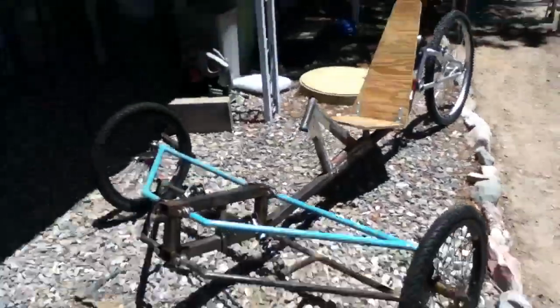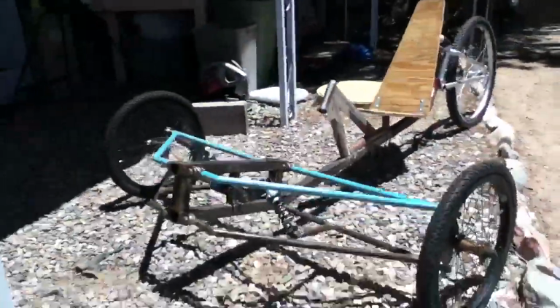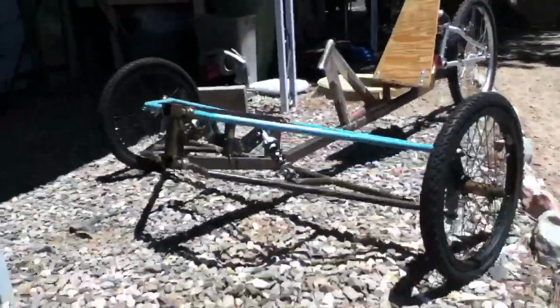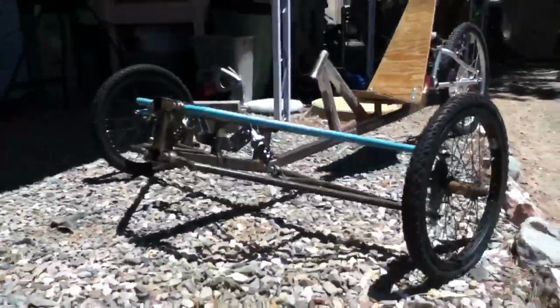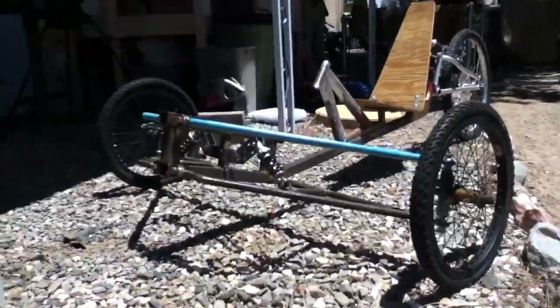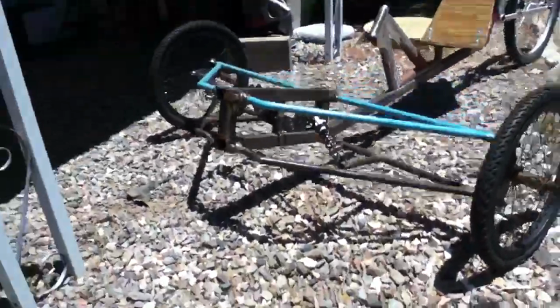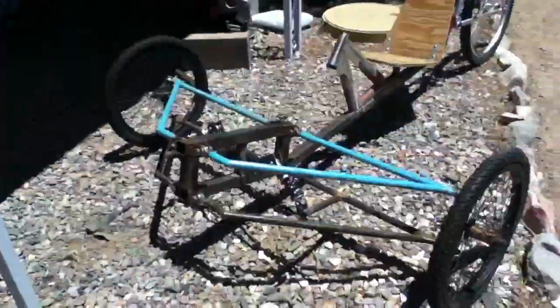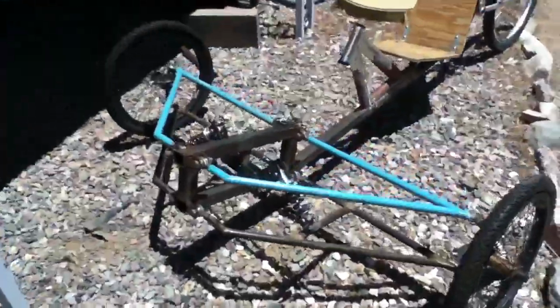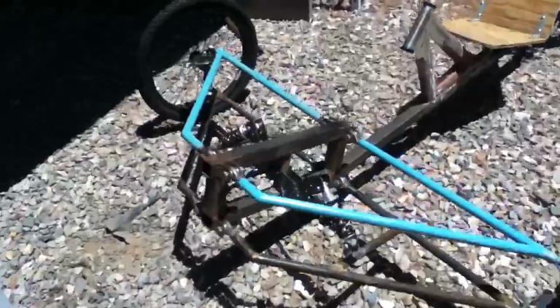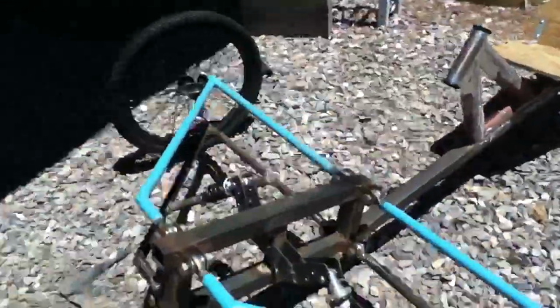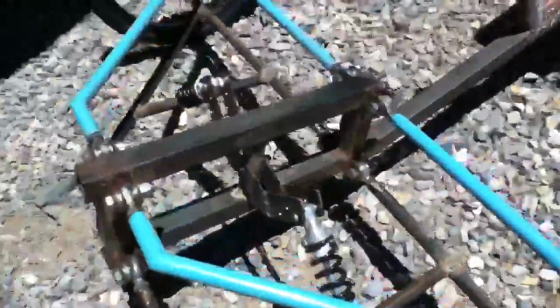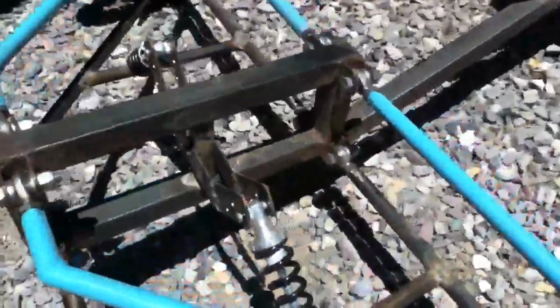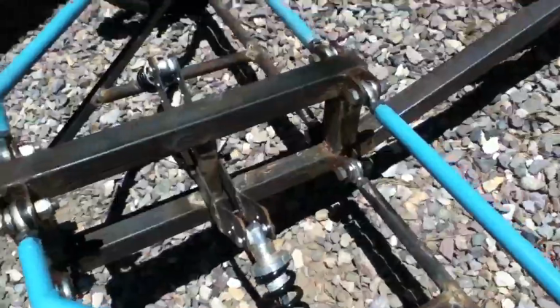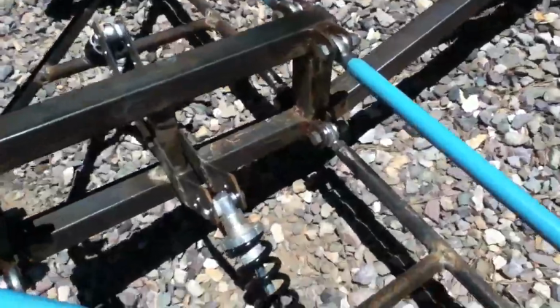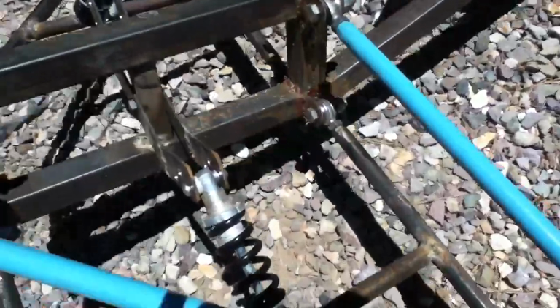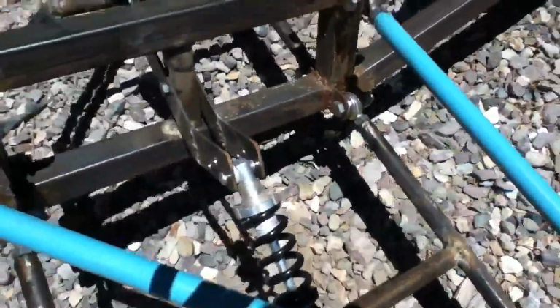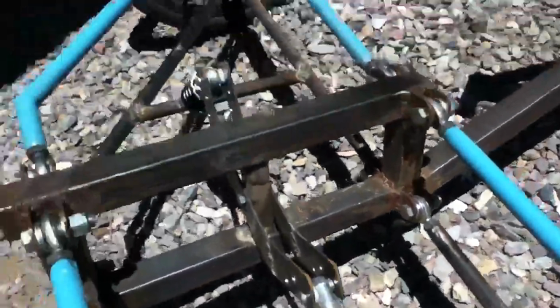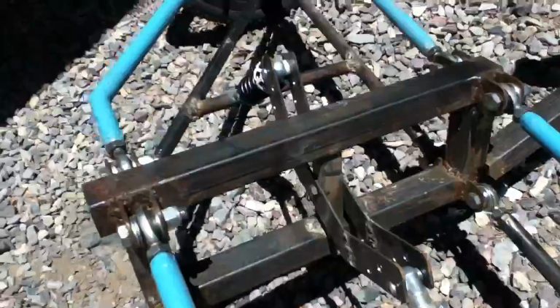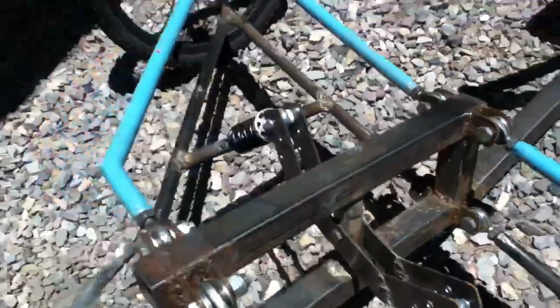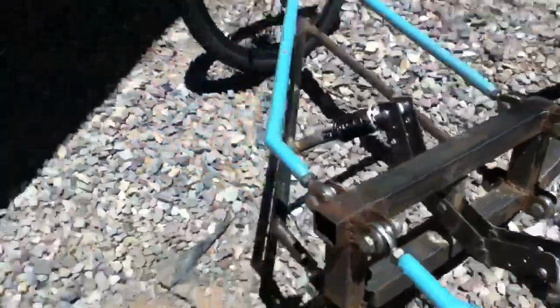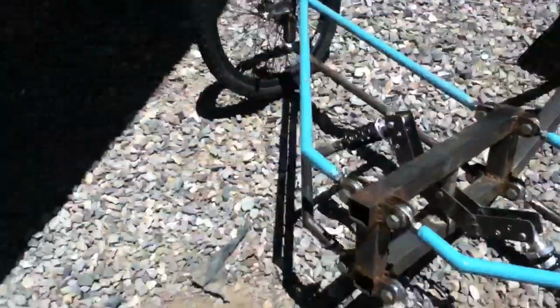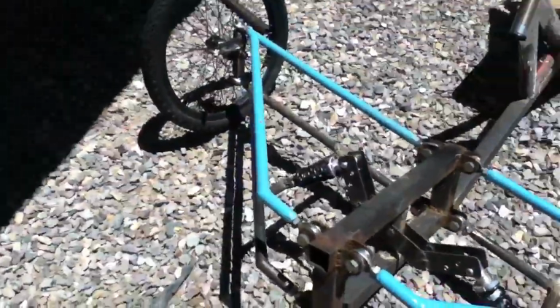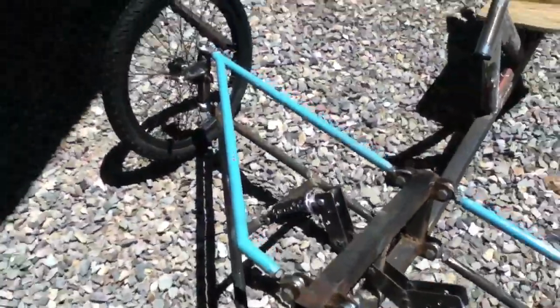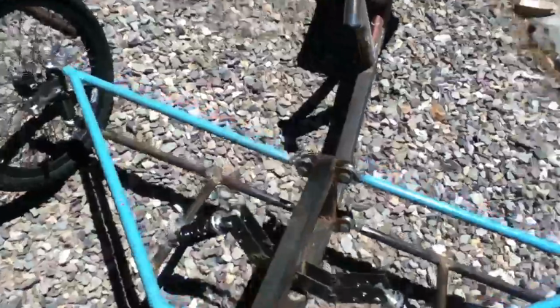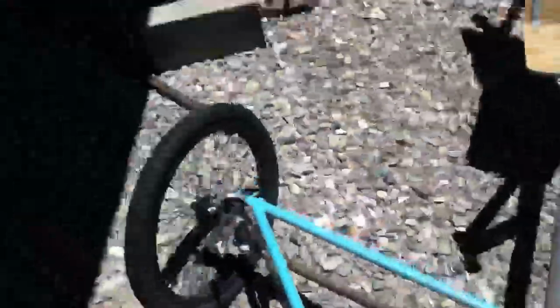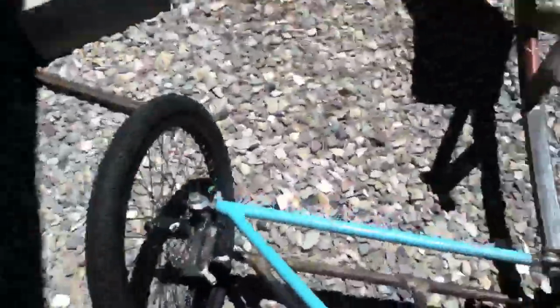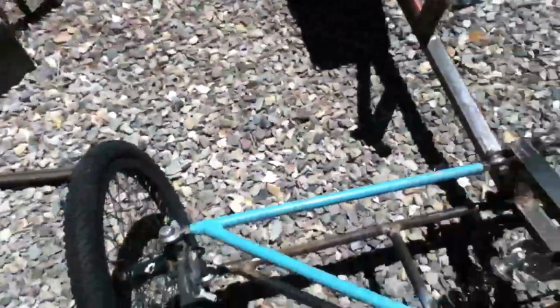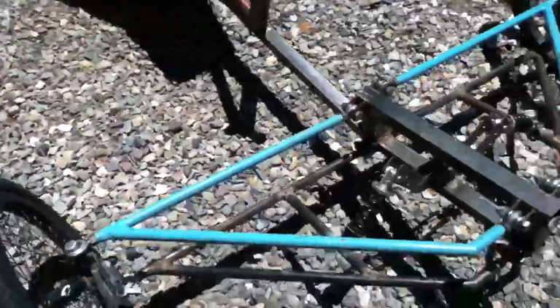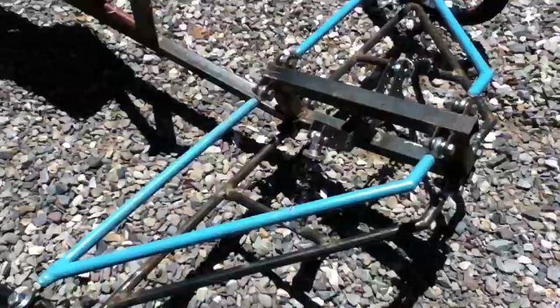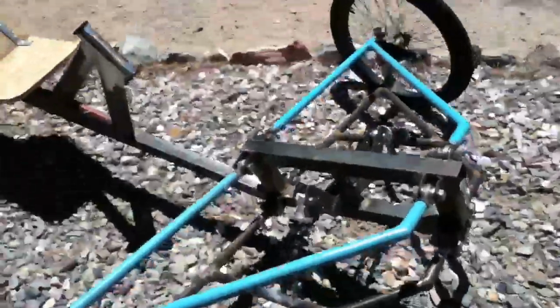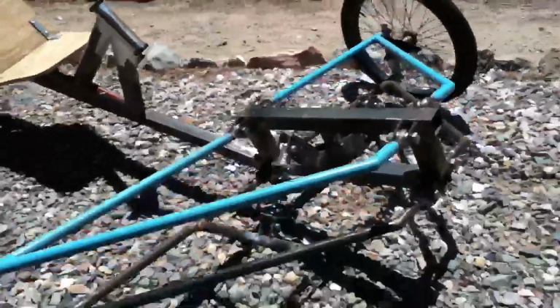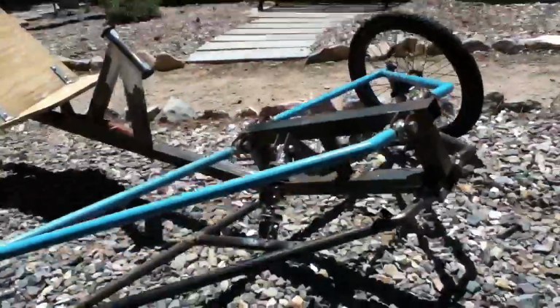Here's an update. Let me show you it banked over. I still got to build and finish the steering linkage, and I got to get the other ball joints so that it can get the full banking.